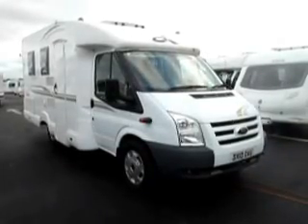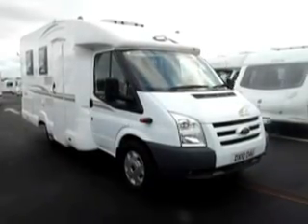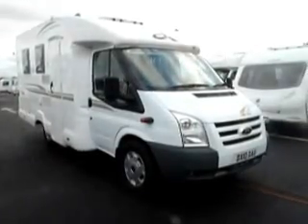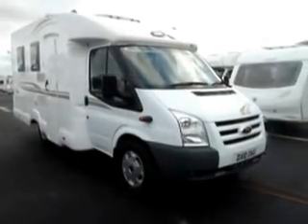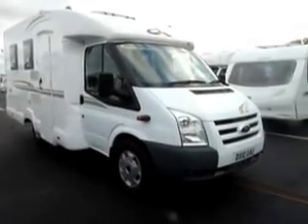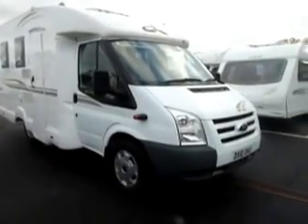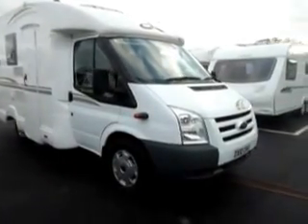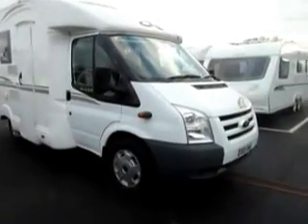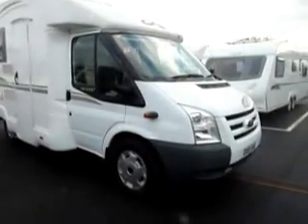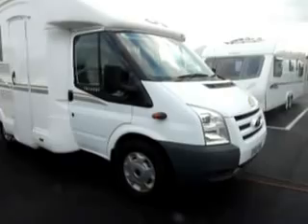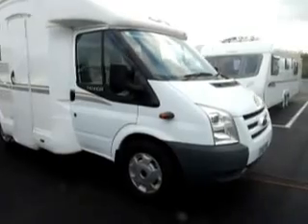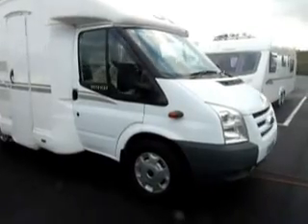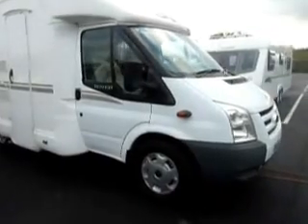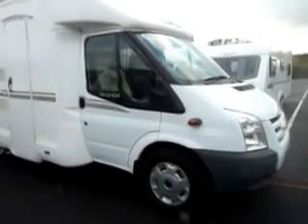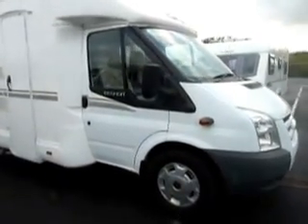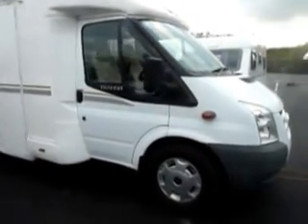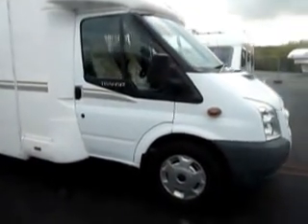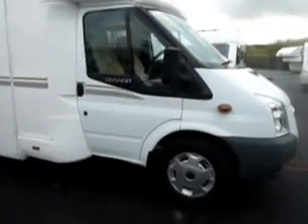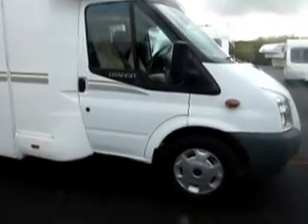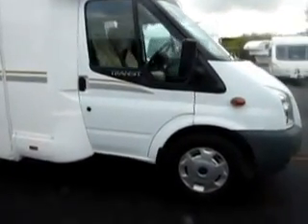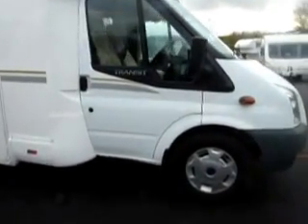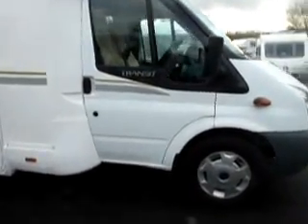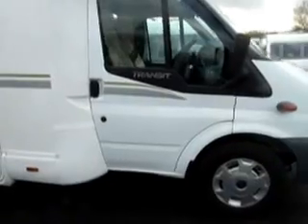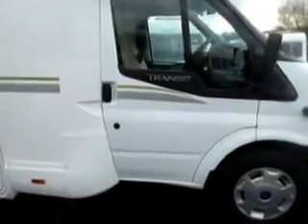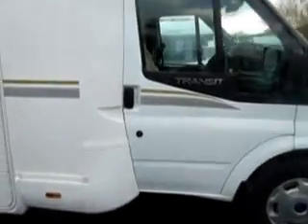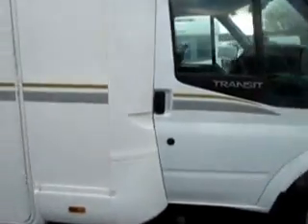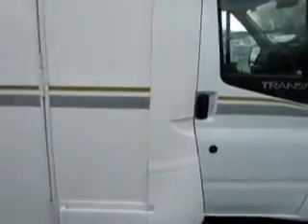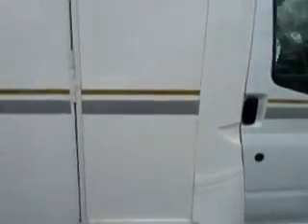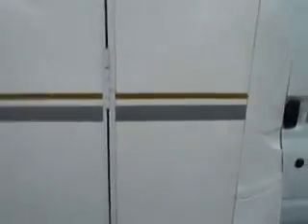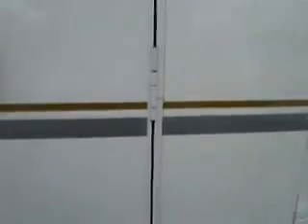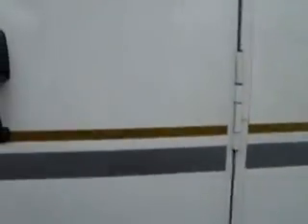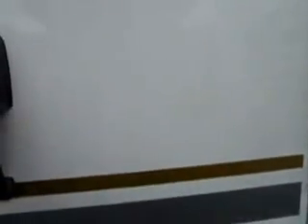Welcome to Salop Leisure. Today I'm going to show you a motorhome. This is a 2010 CI Carioca 200 with Ford Transit cab. The Carioca is a four berth model with a fixed bed.